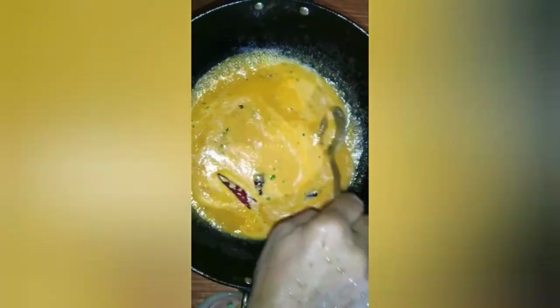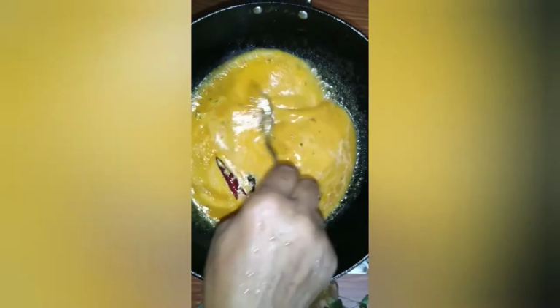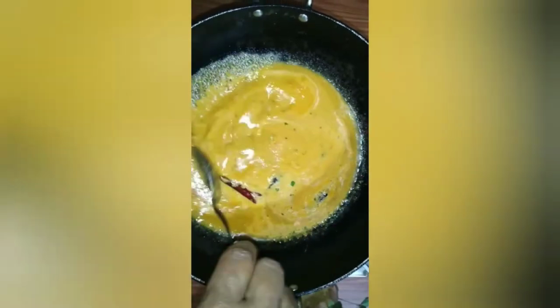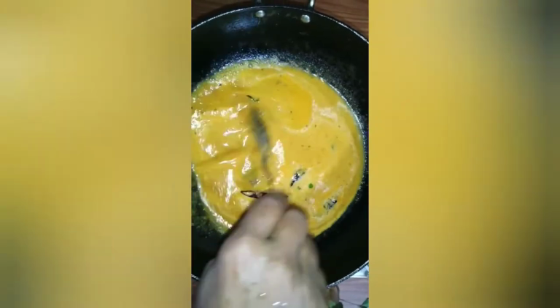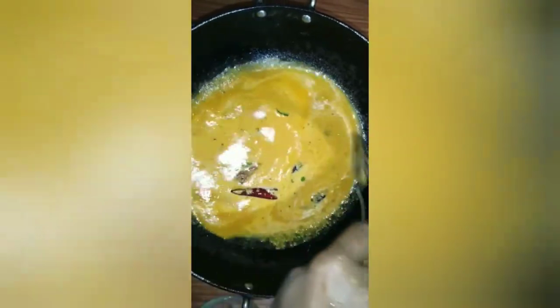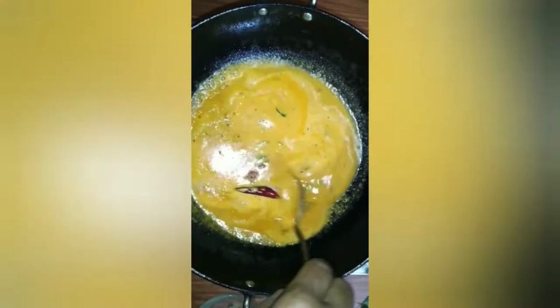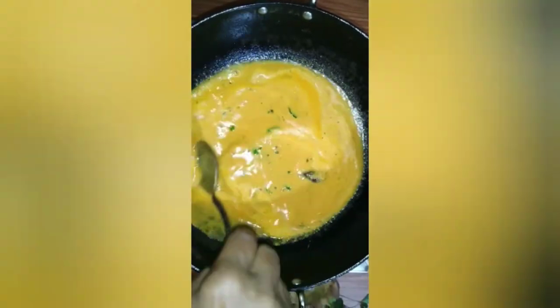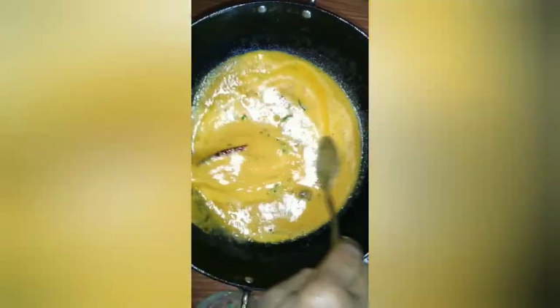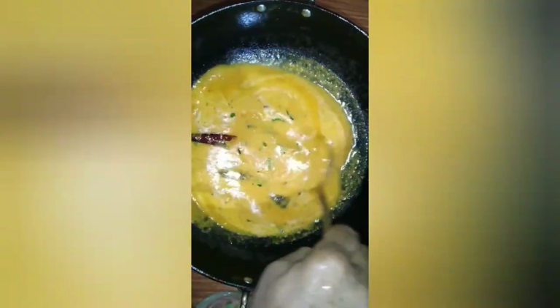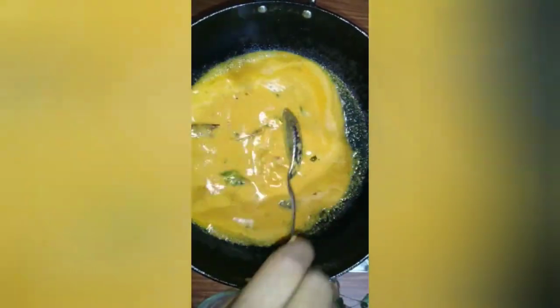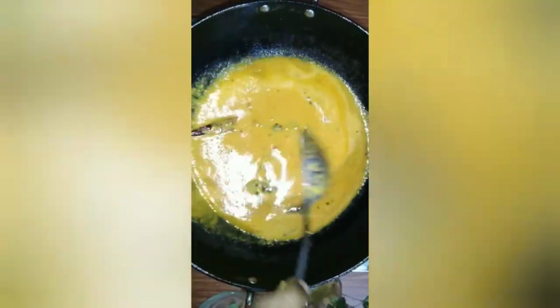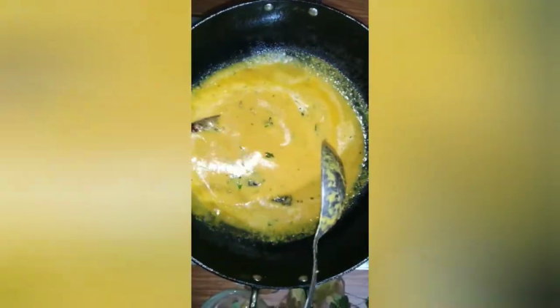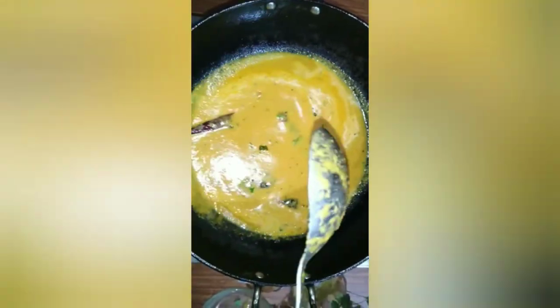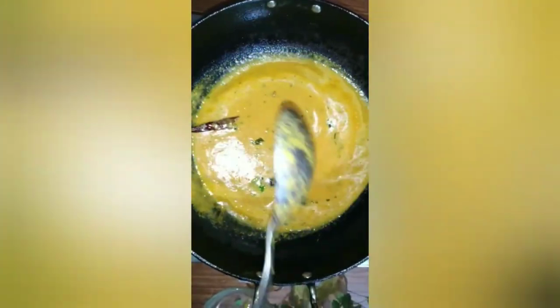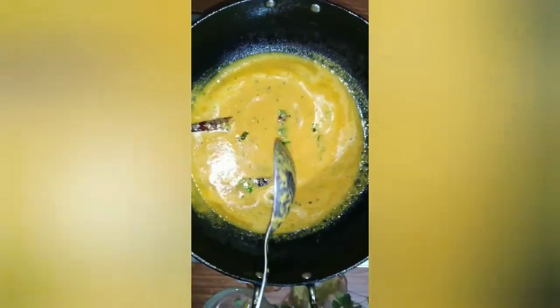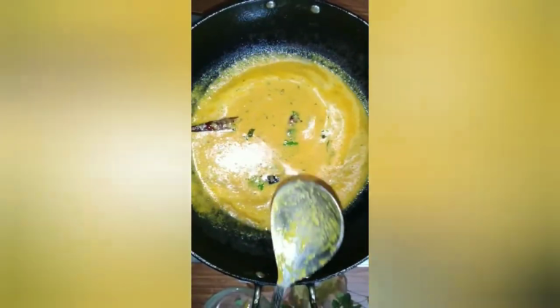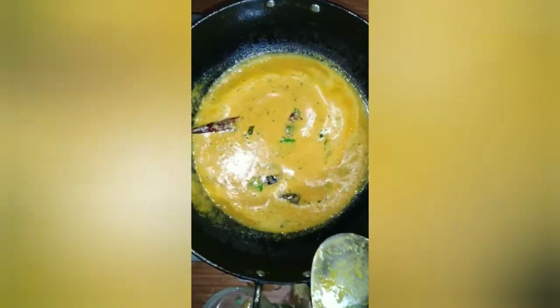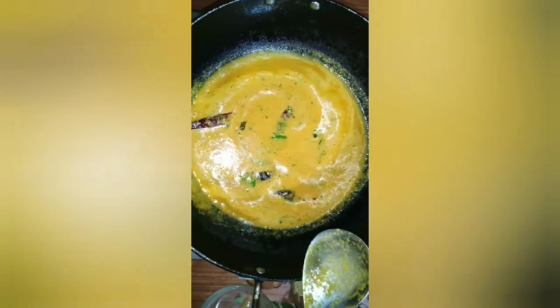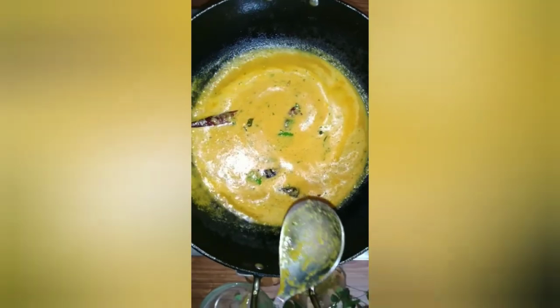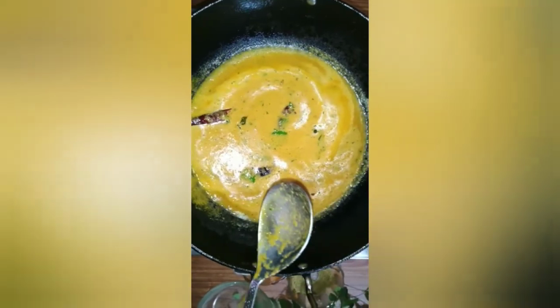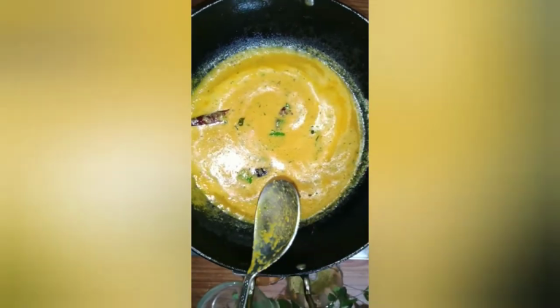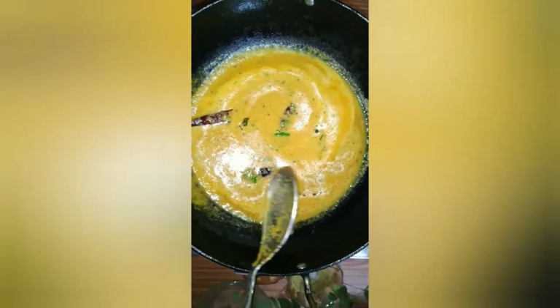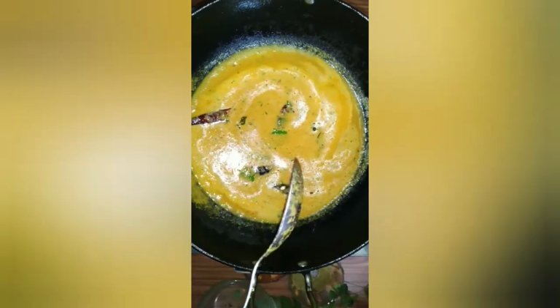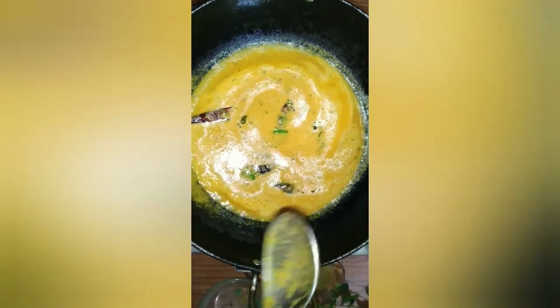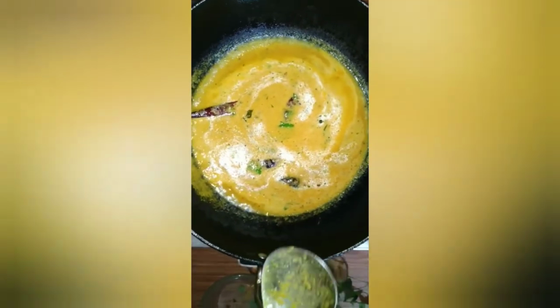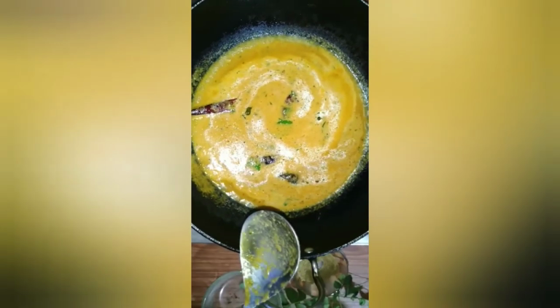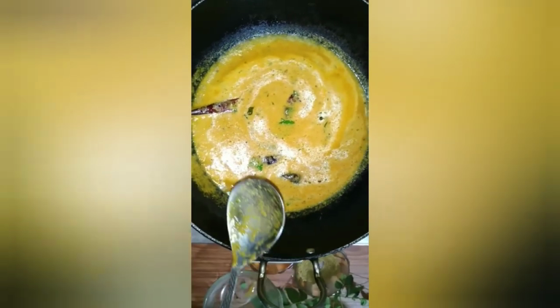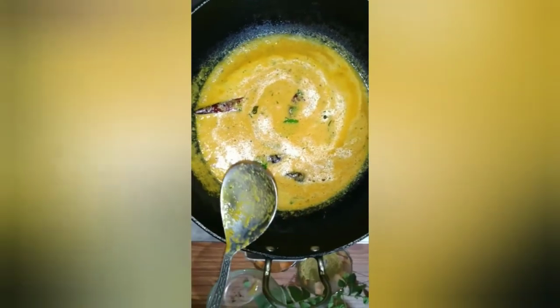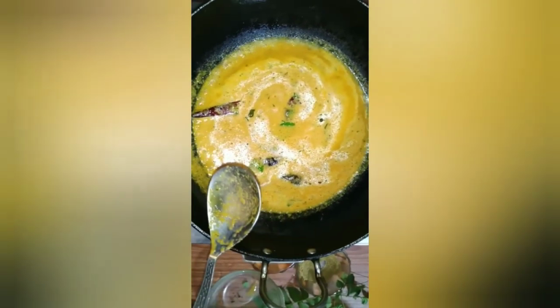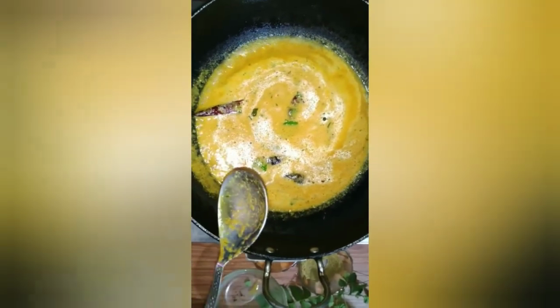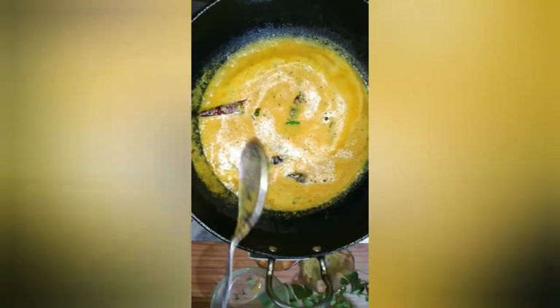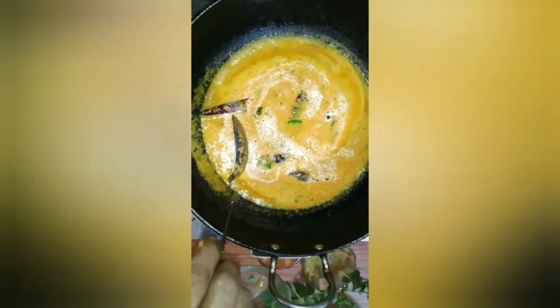We will mix the rice with new pepper. The rice is good with extra fresh garlic. Feel and taste it and let it go.